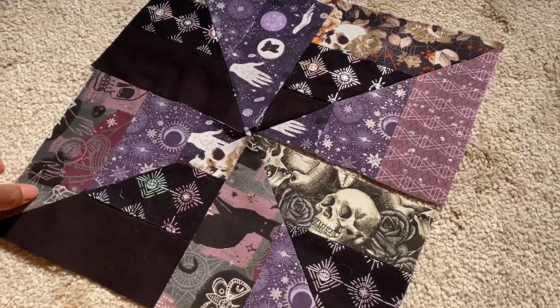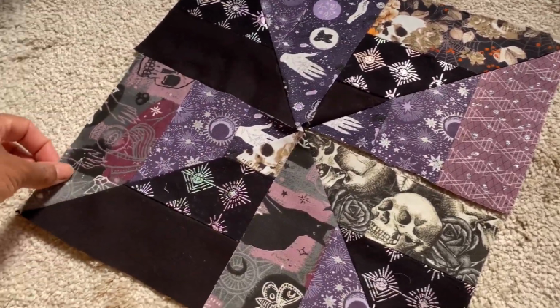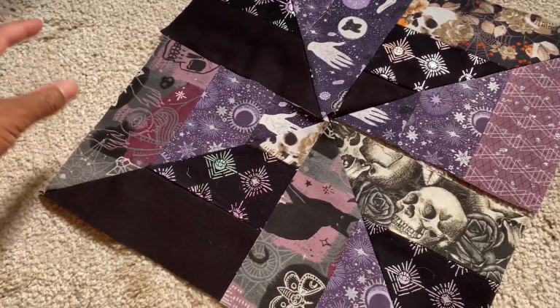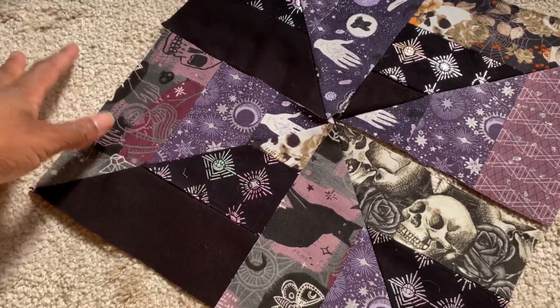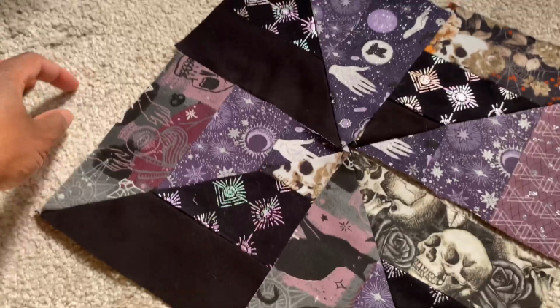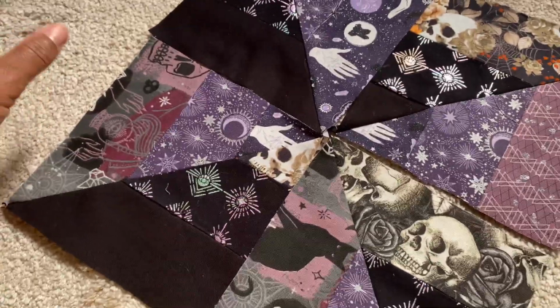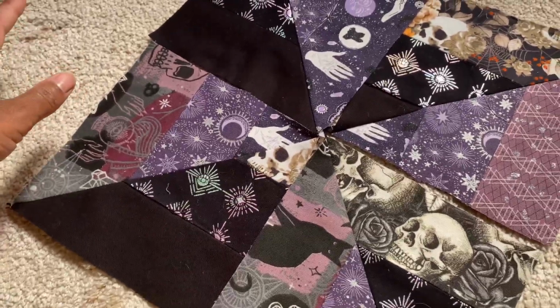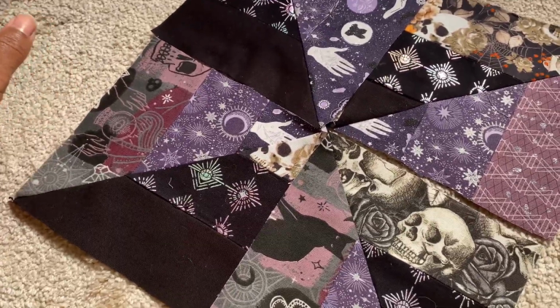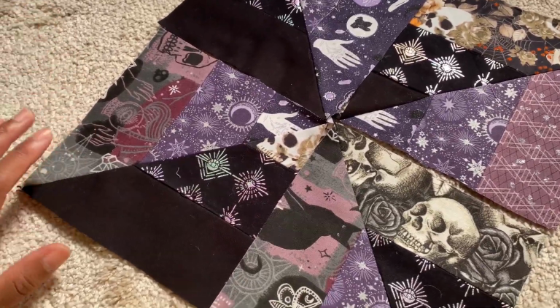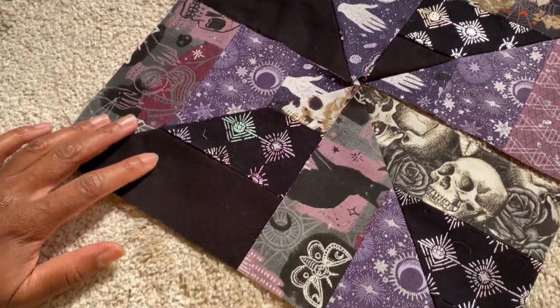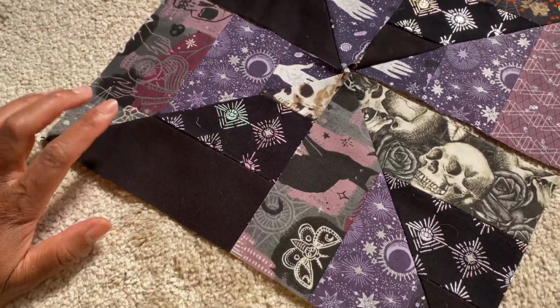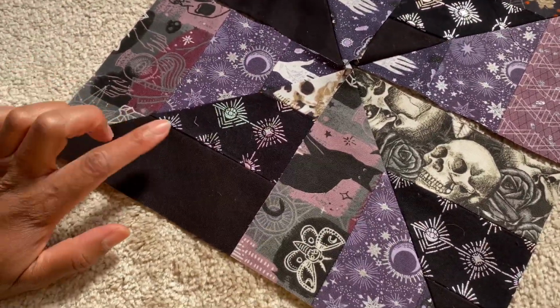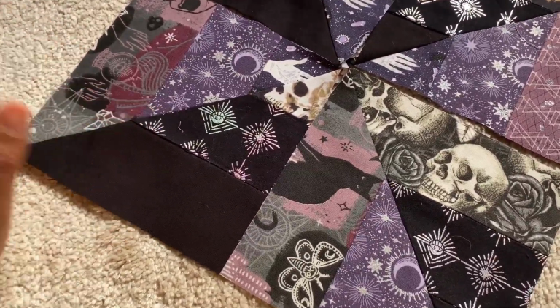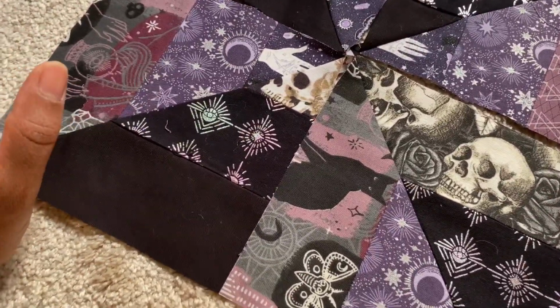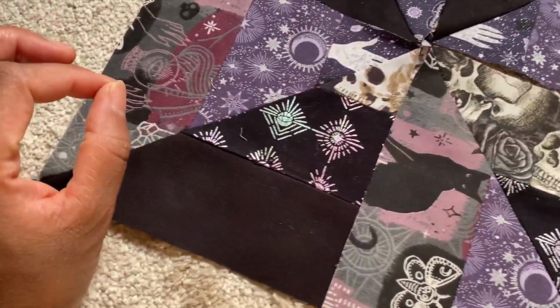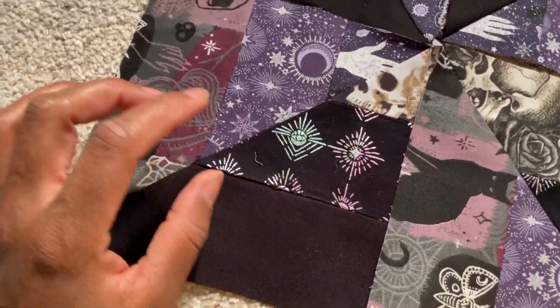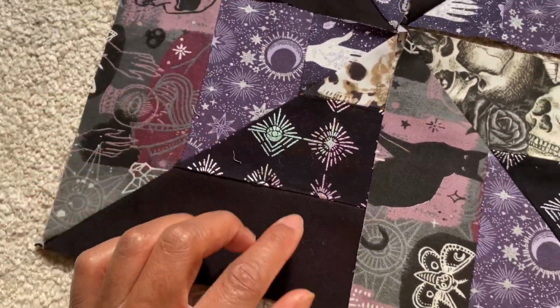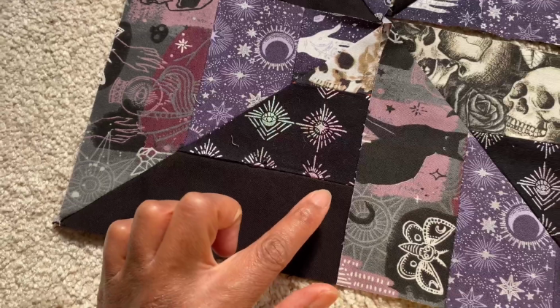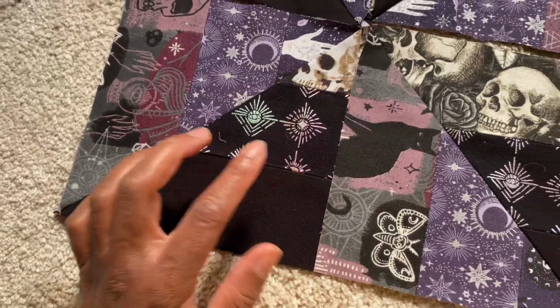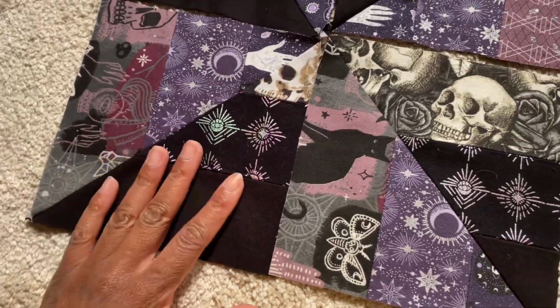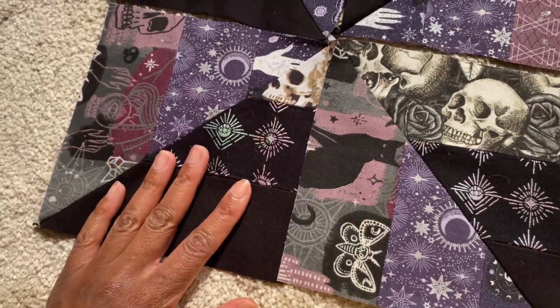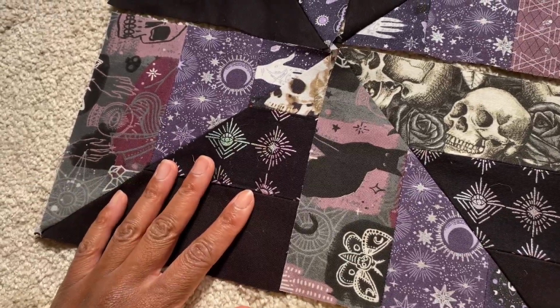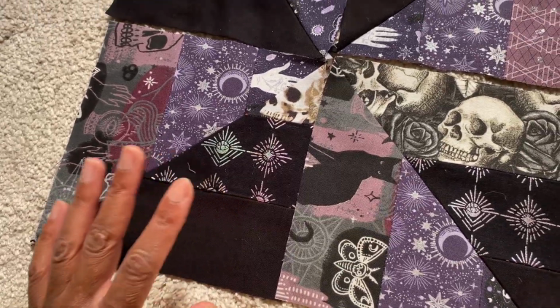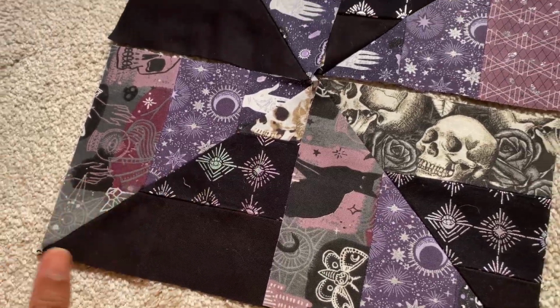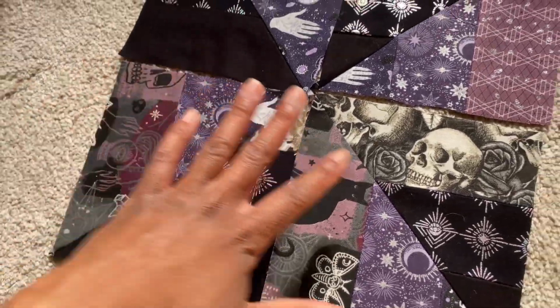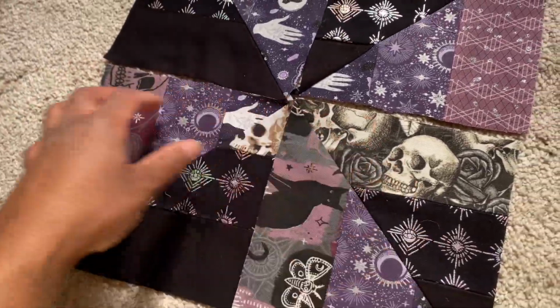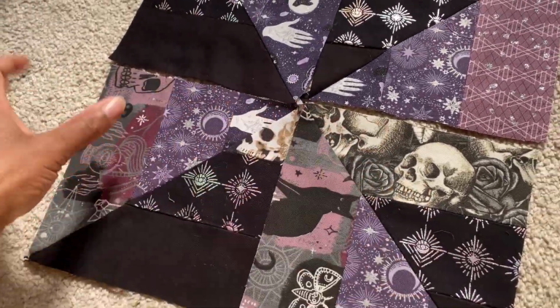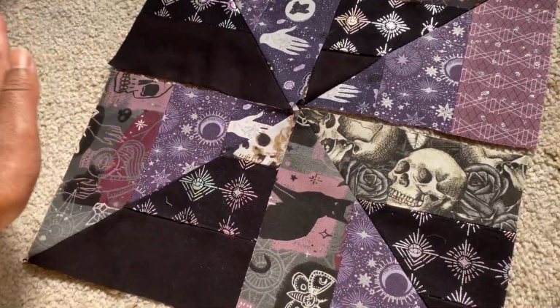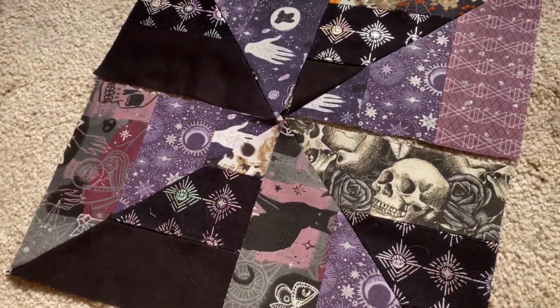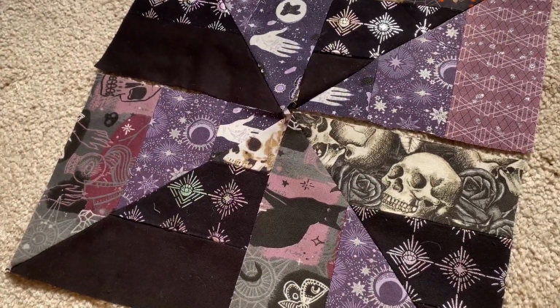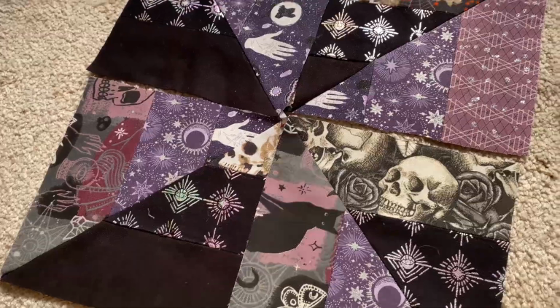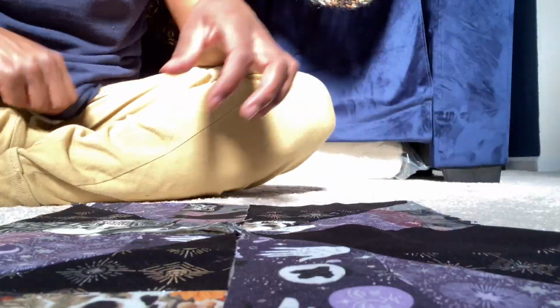I almost messed up — thankfully I didn't — but it was a little tricky to make sure that I cut these squares correctly, or else I would have had all the panels going in the same direction, which wasn't the goal.